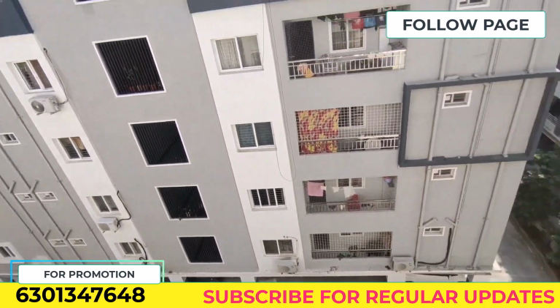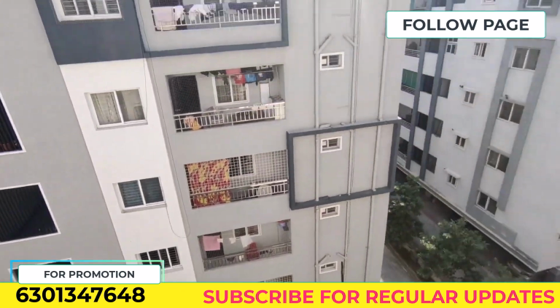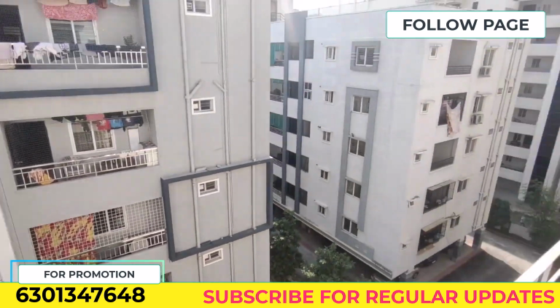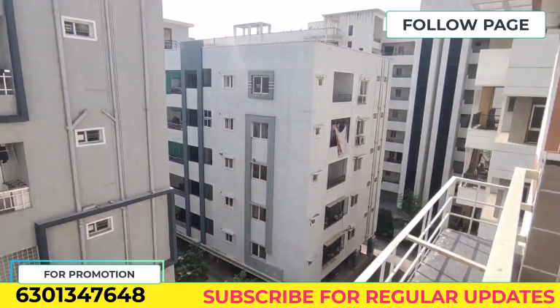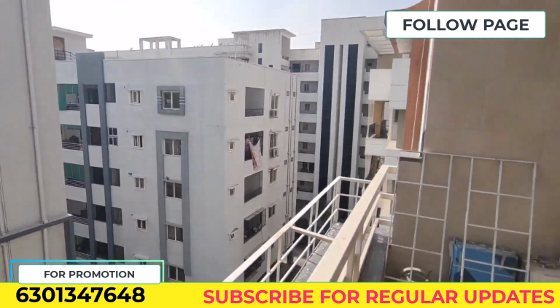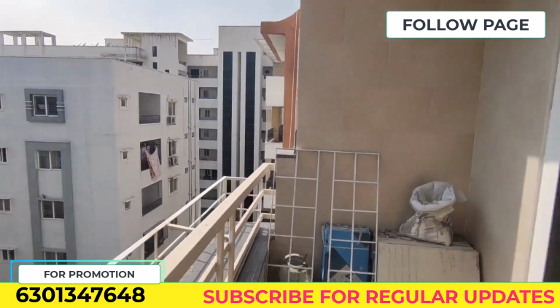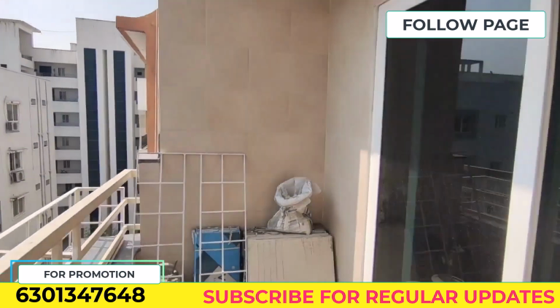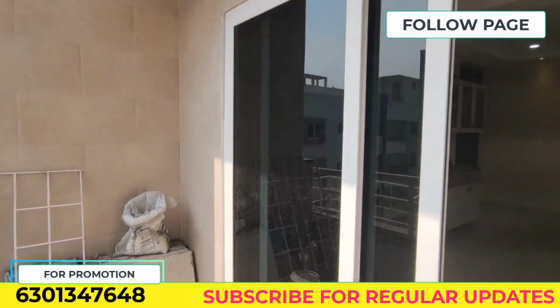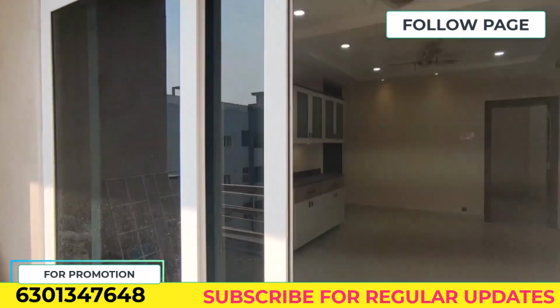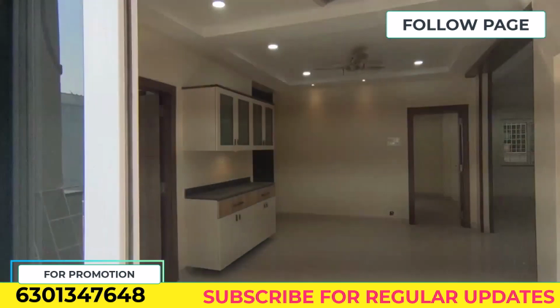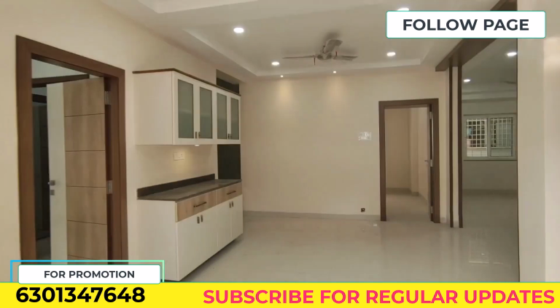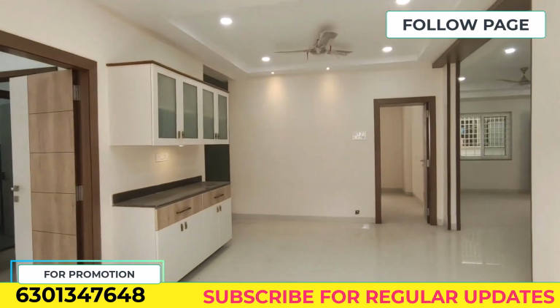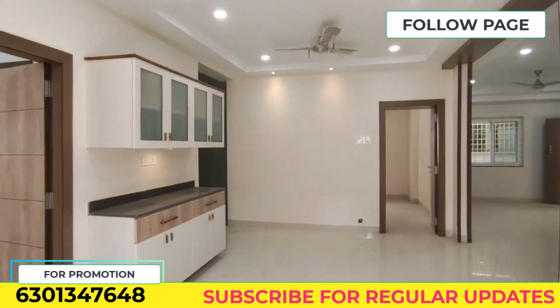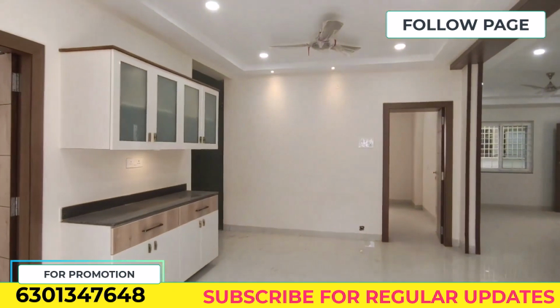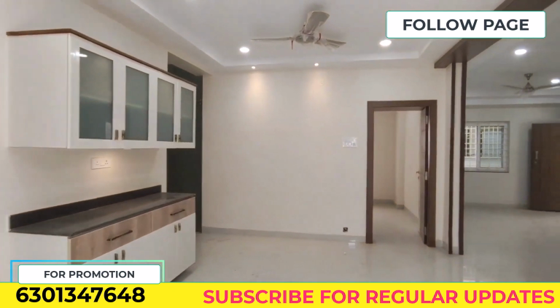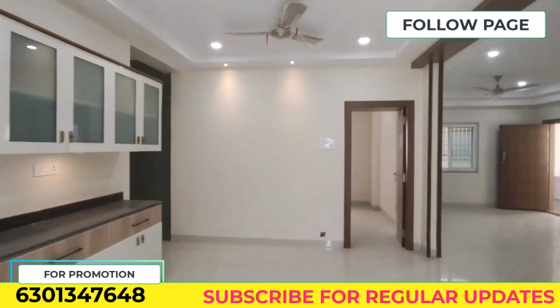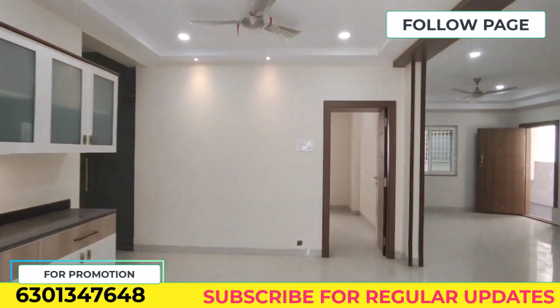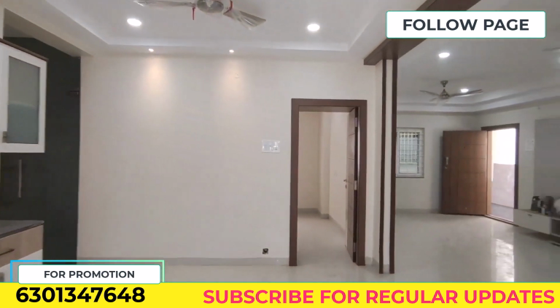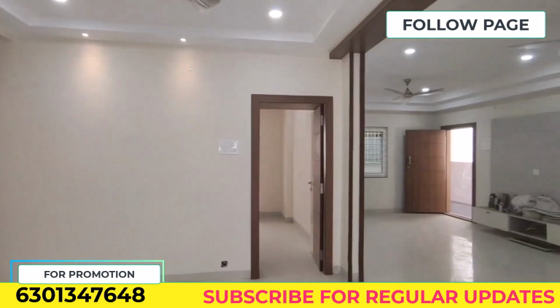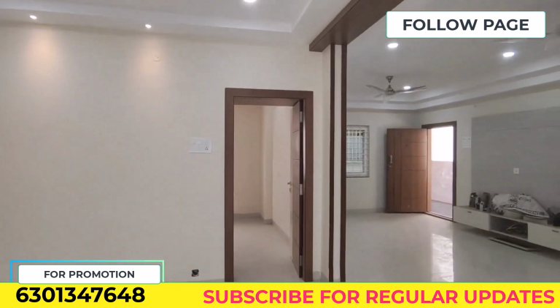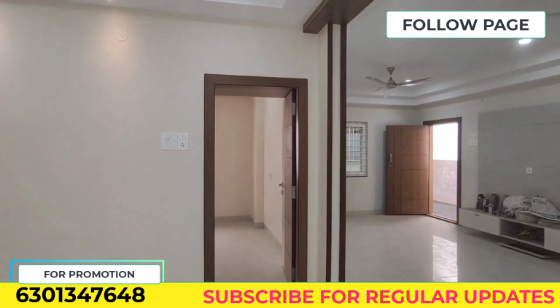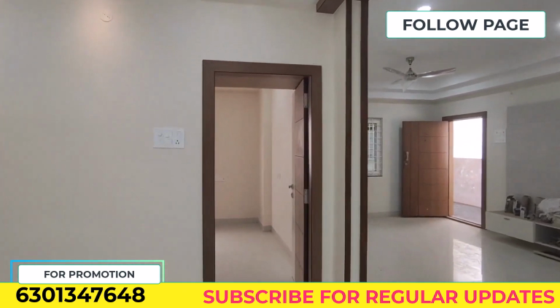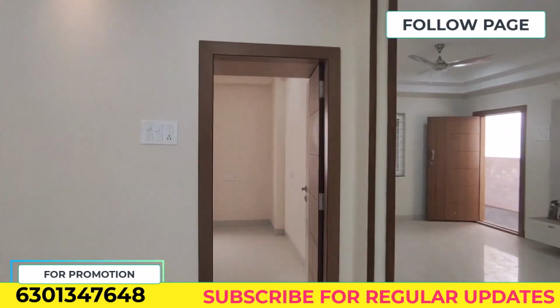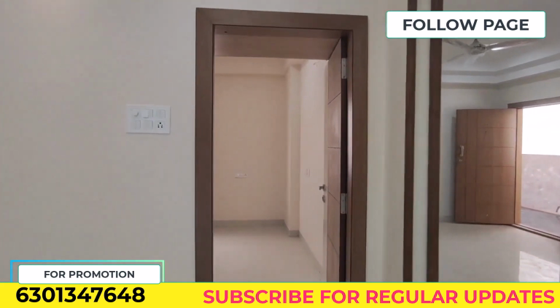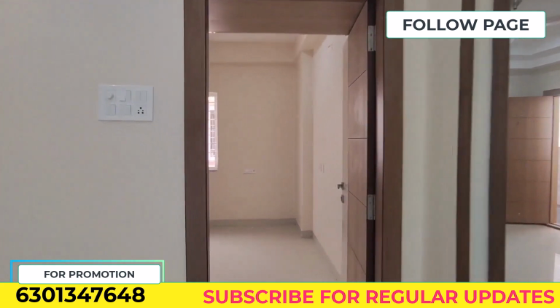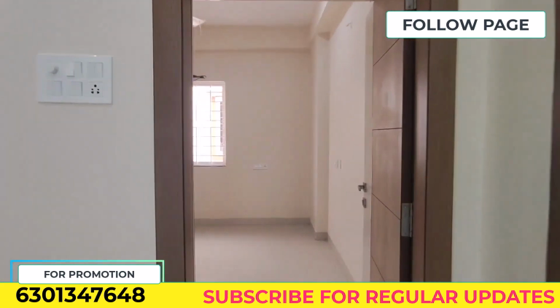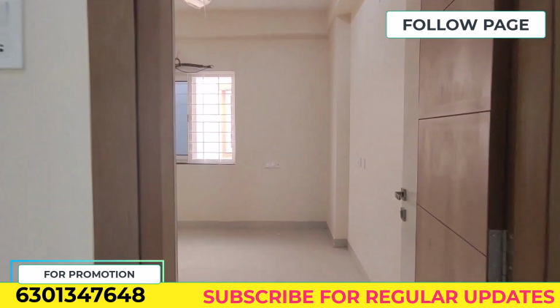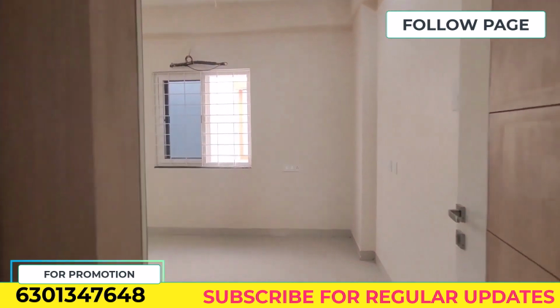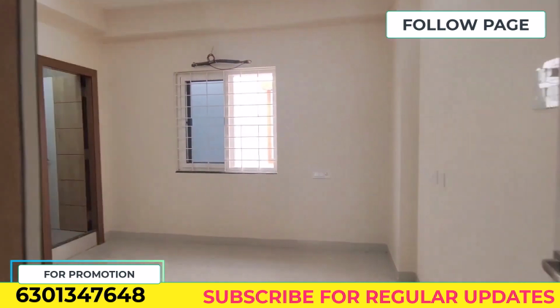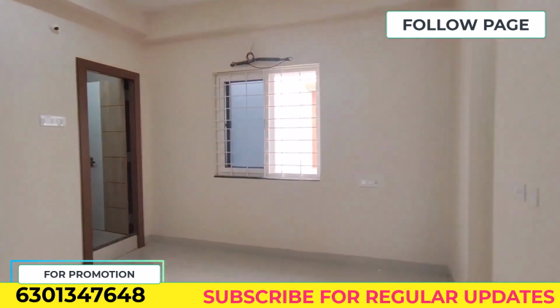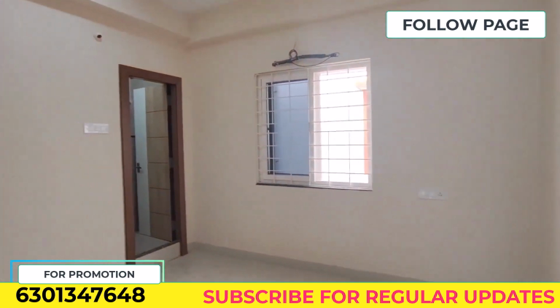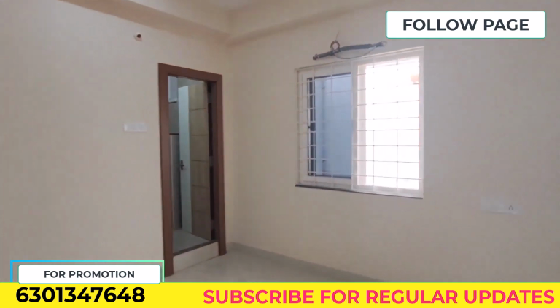We have a Cyber Towers property location near the Google Office. This property is located in the Jubilee area.